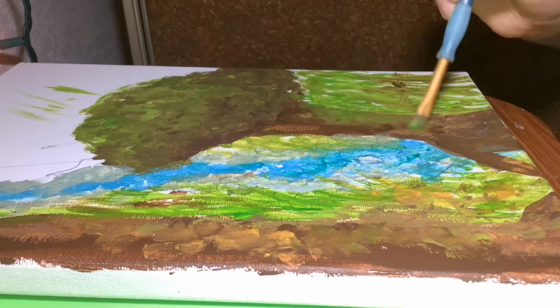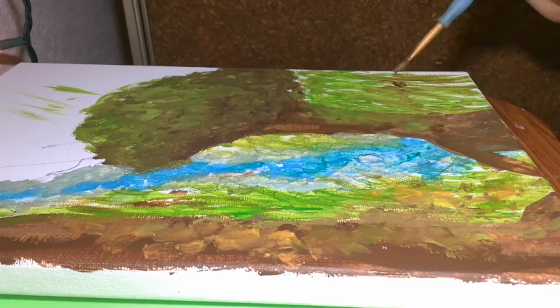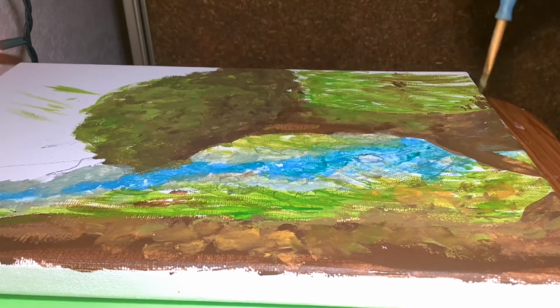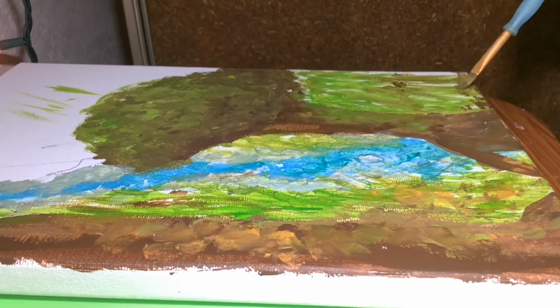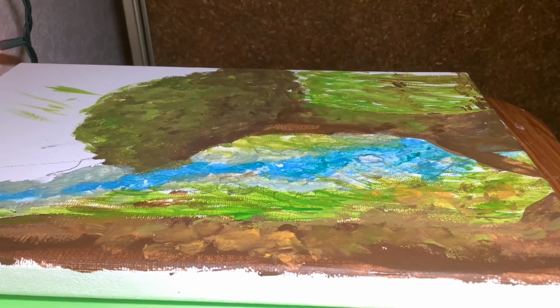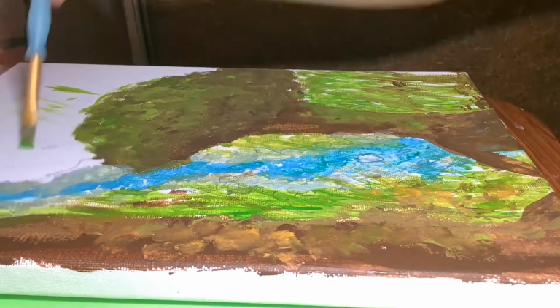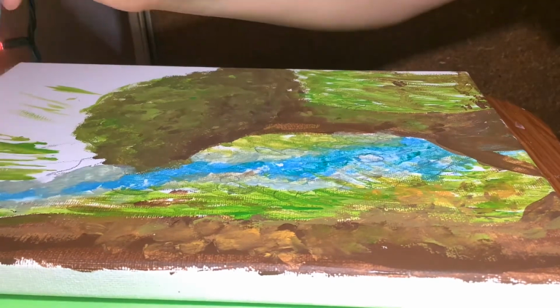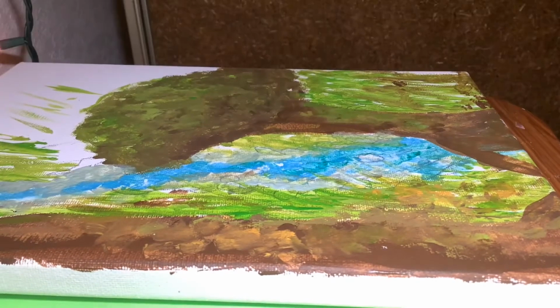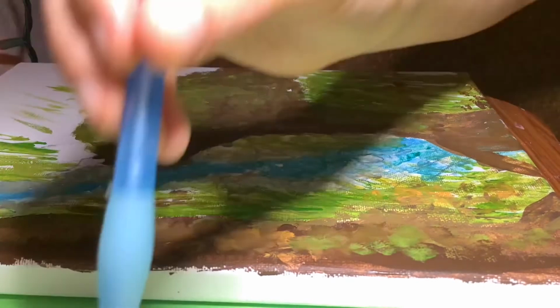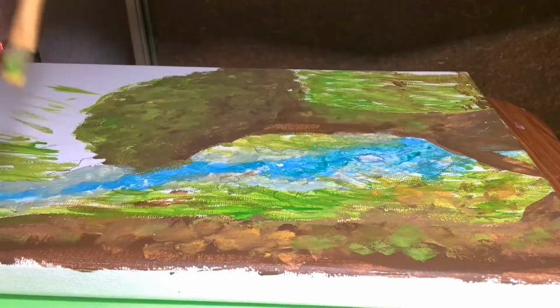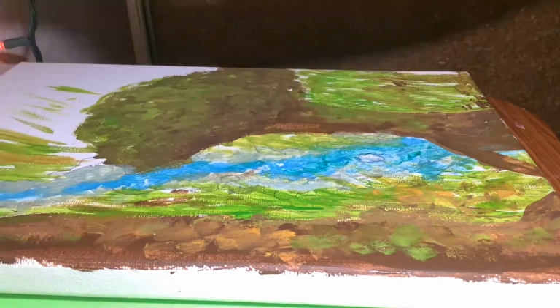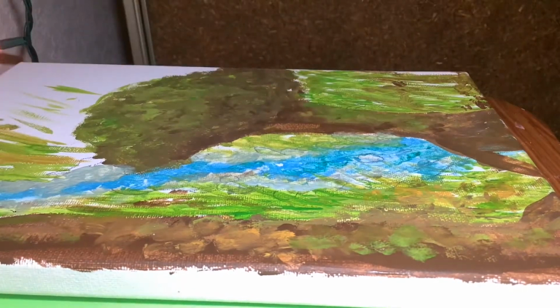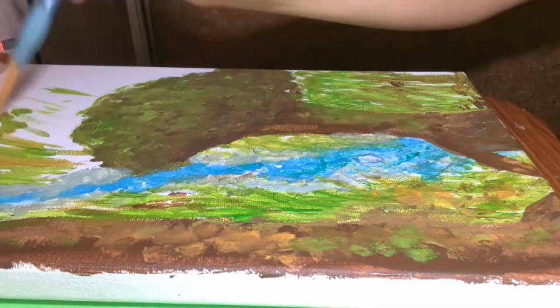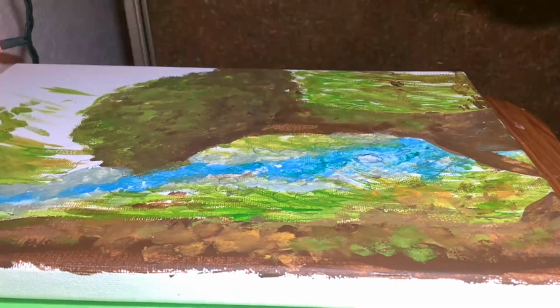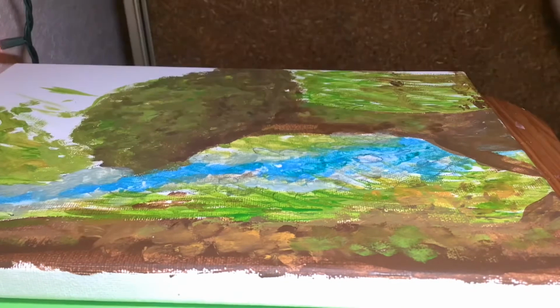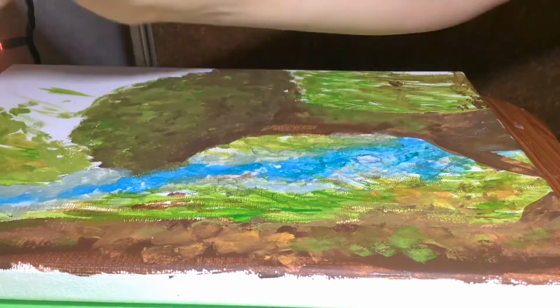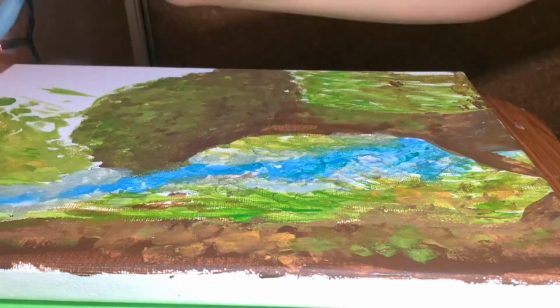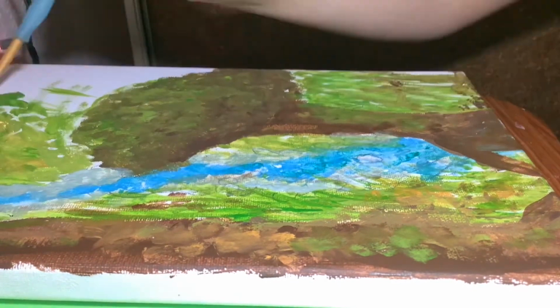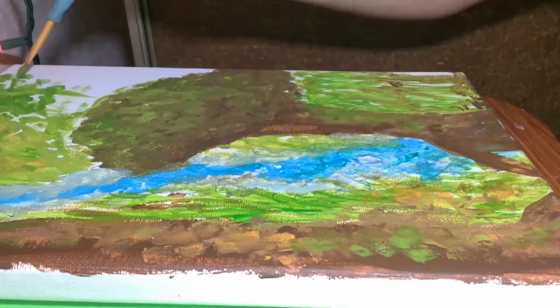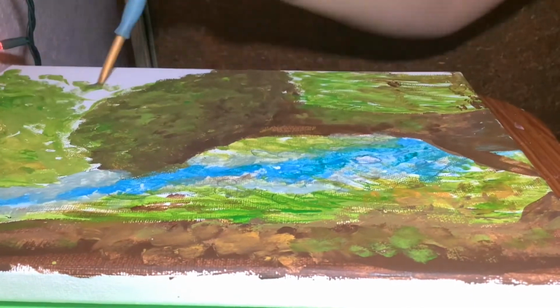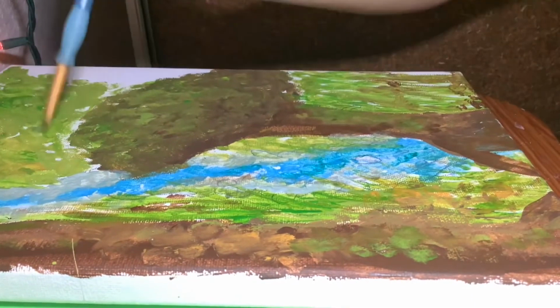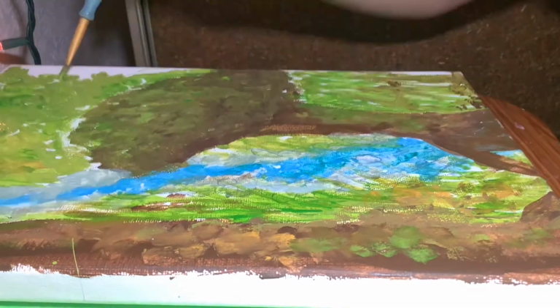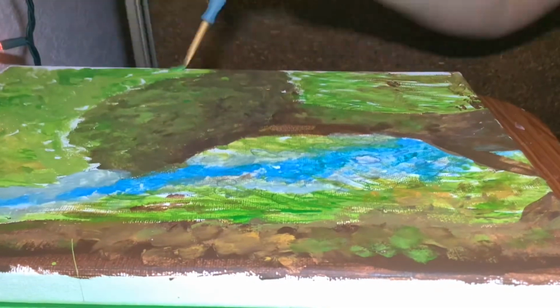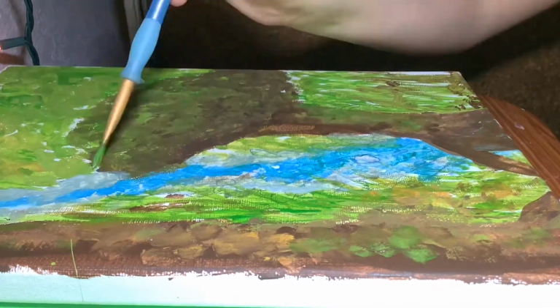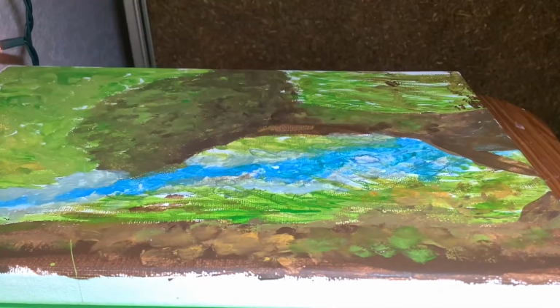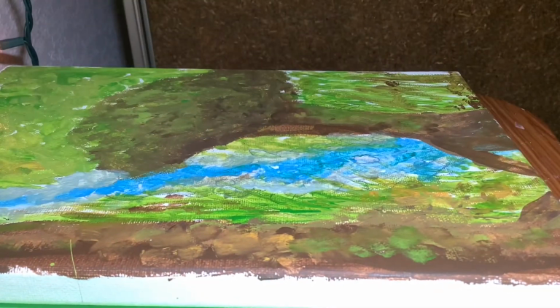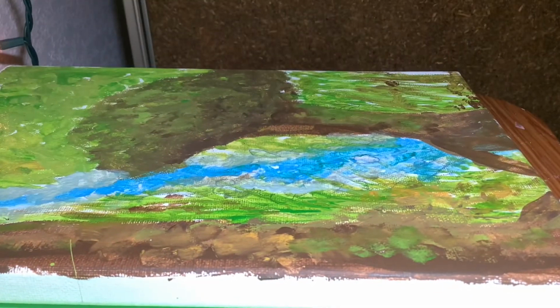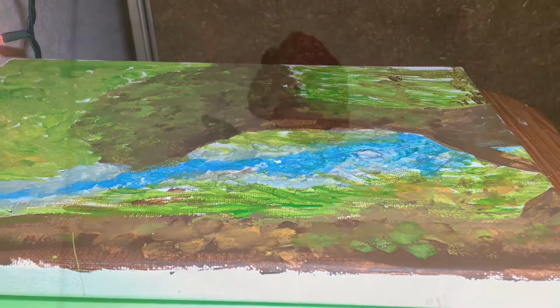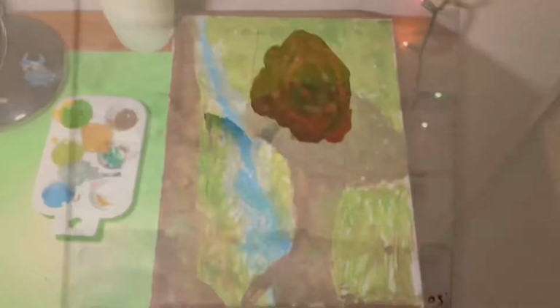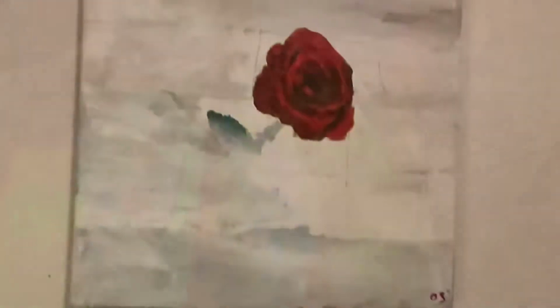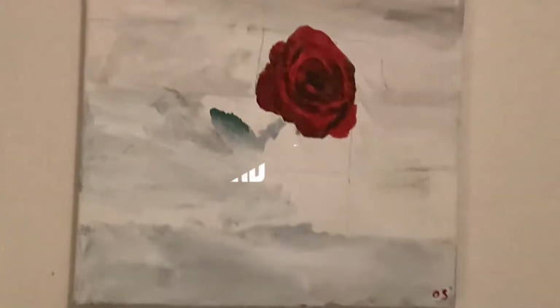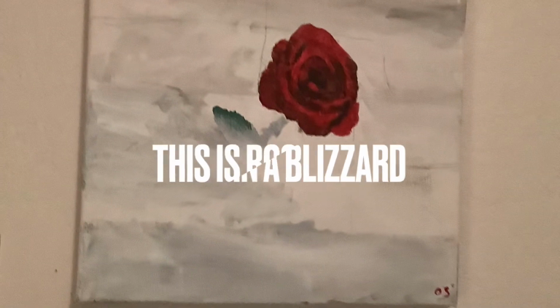Anyways, I really did like painting this. It was very fun. This is the Animal Fan. I'm Olivia, signing out for now.